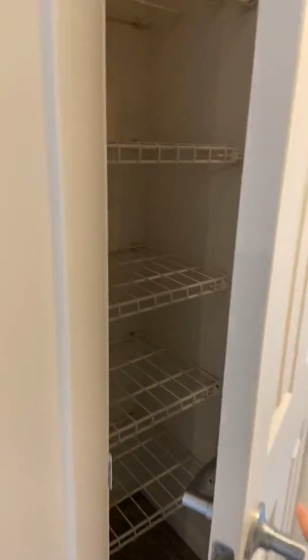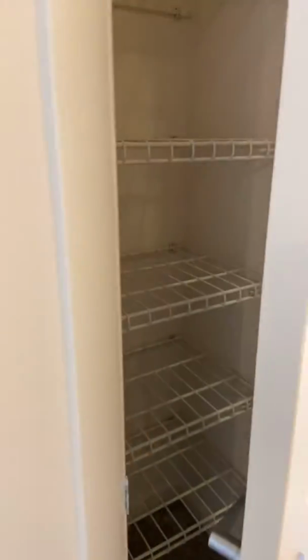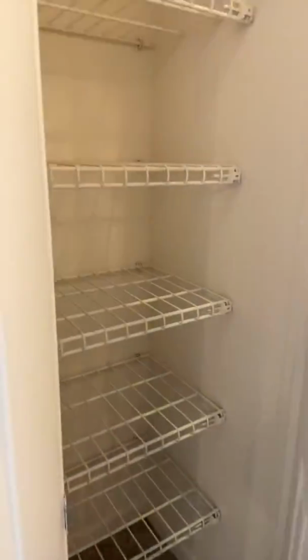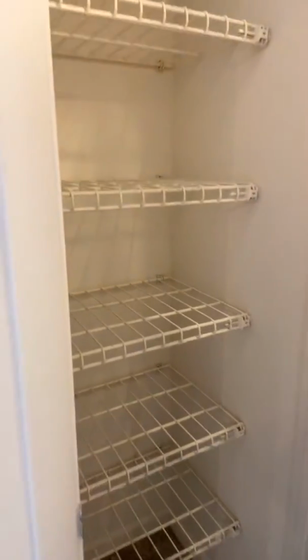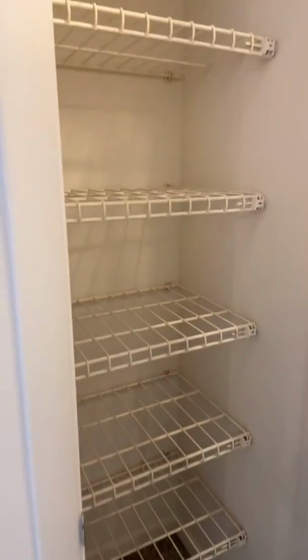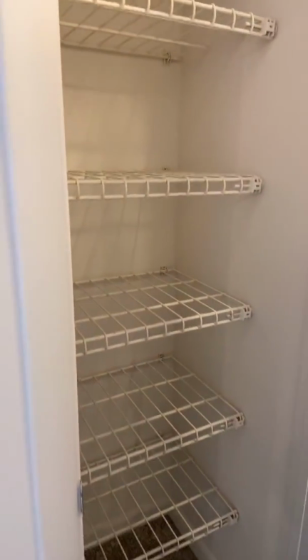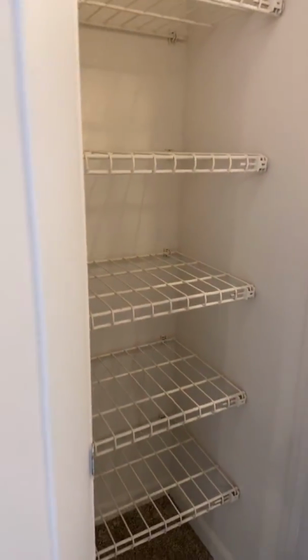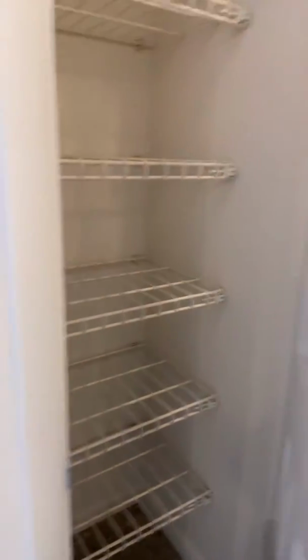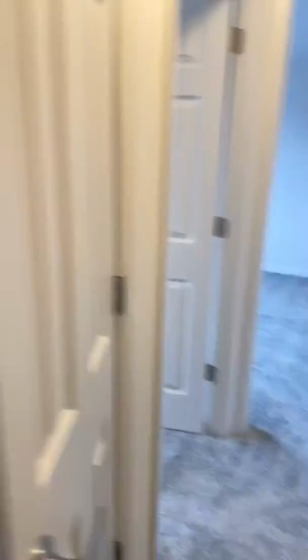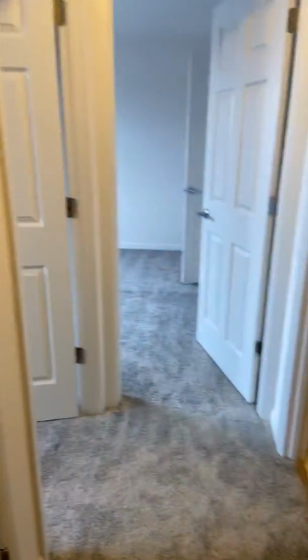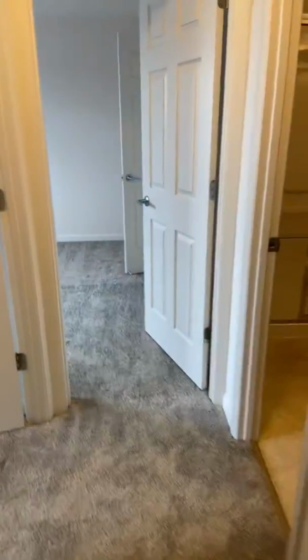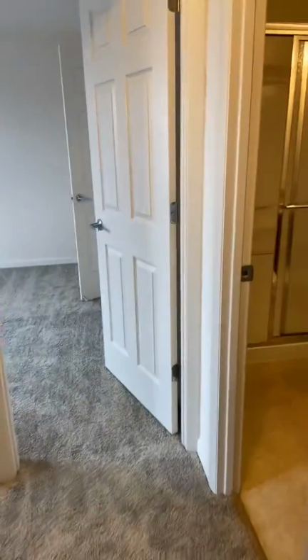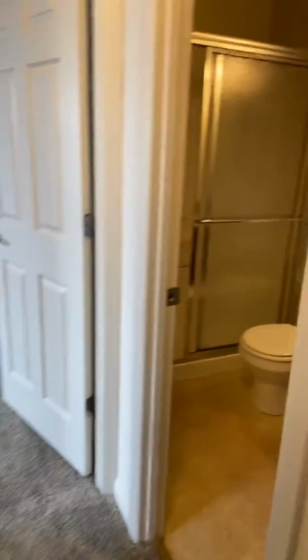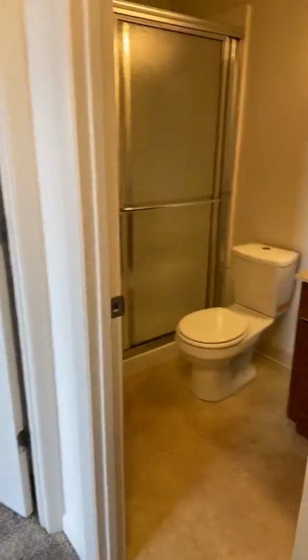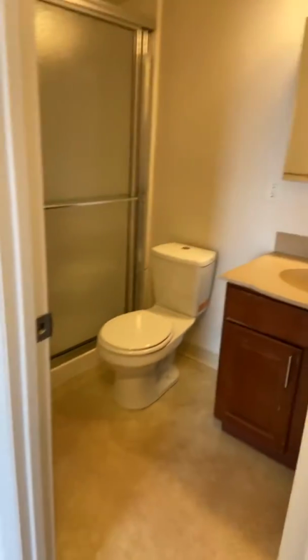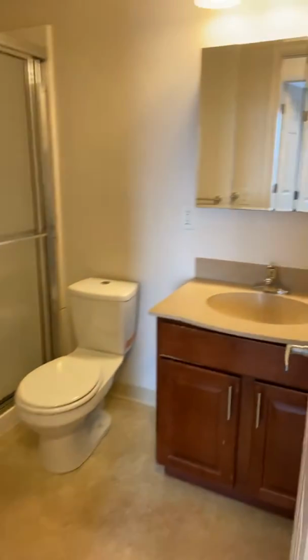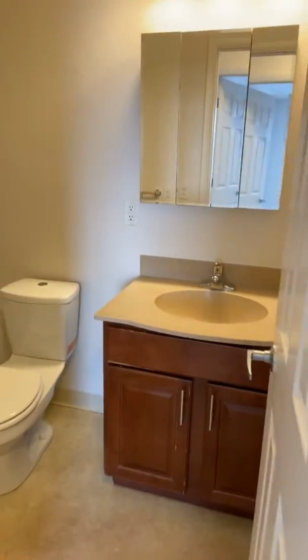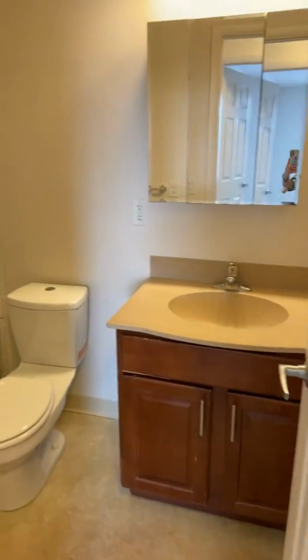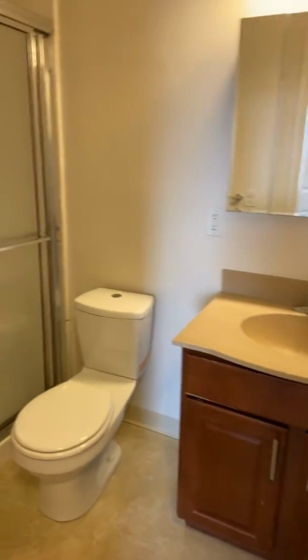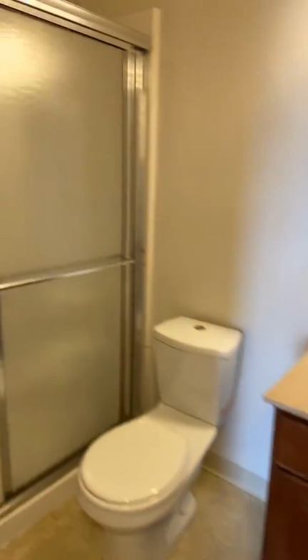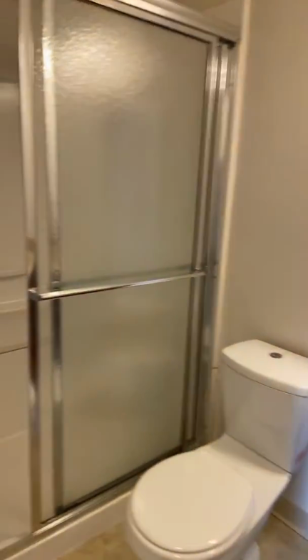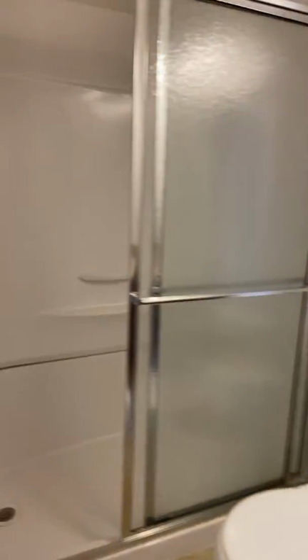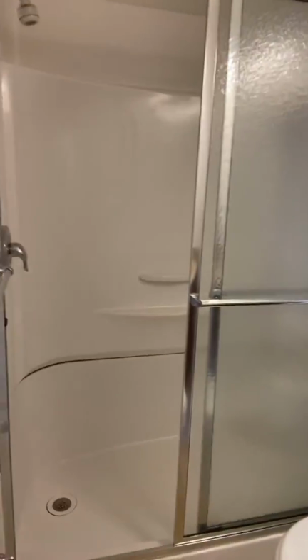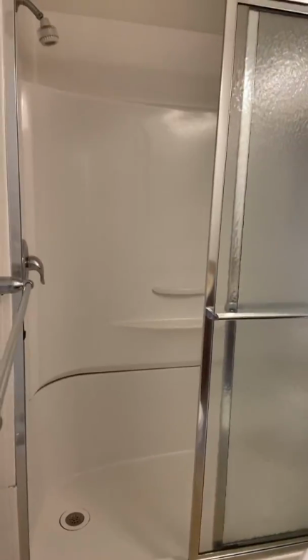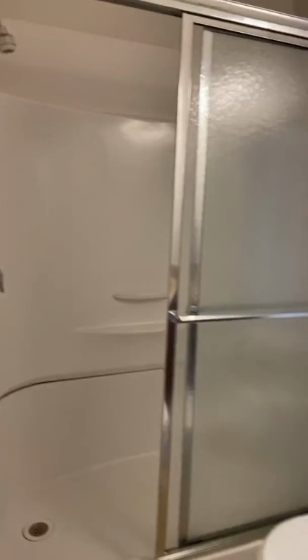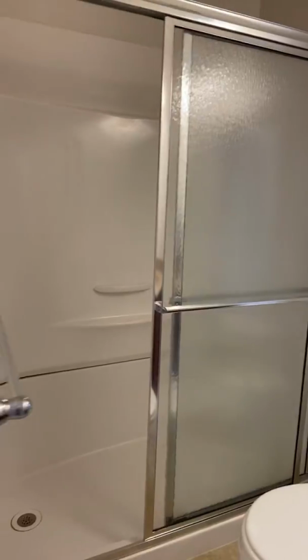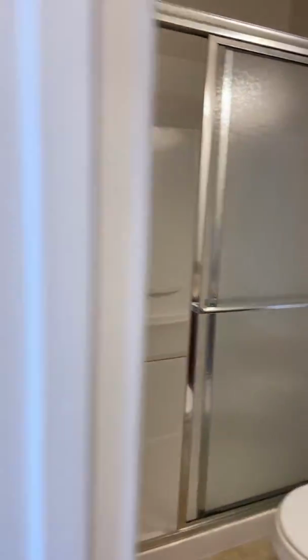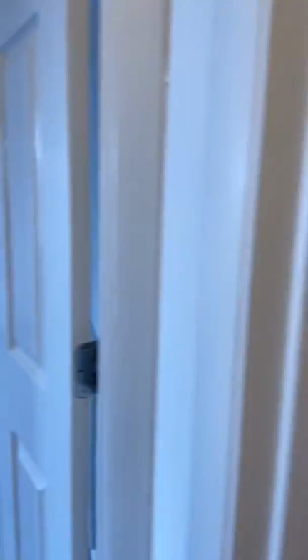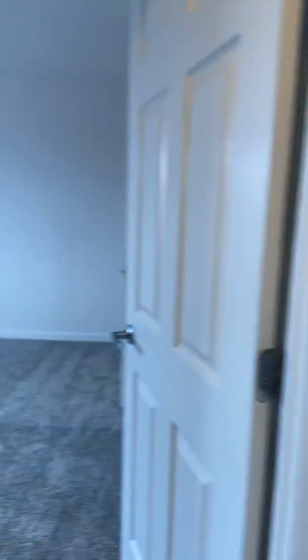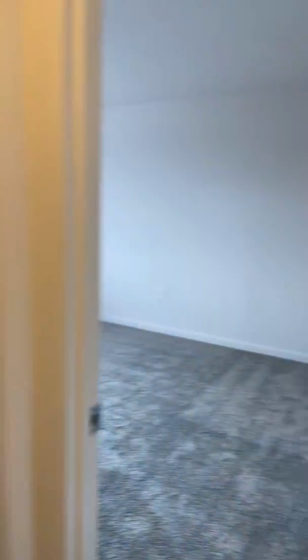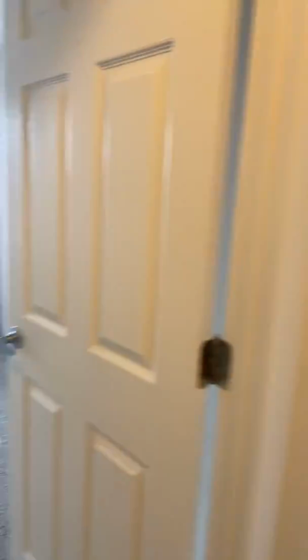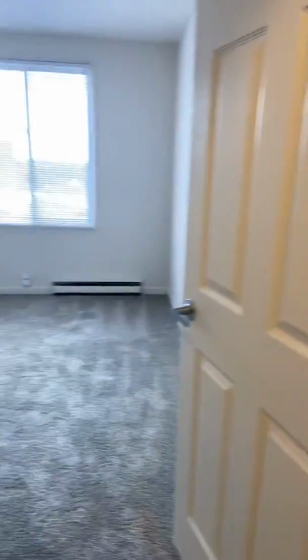A hallway linen closet. Bathroom with a walk-in shower — those are very easy to clean.